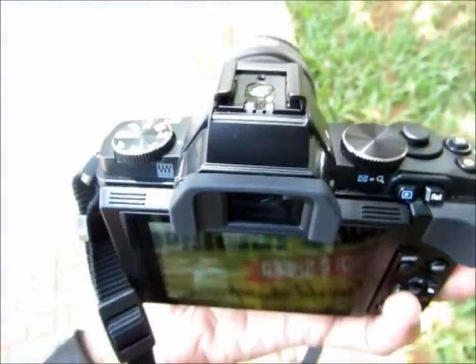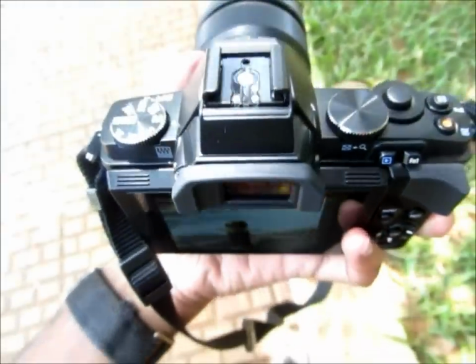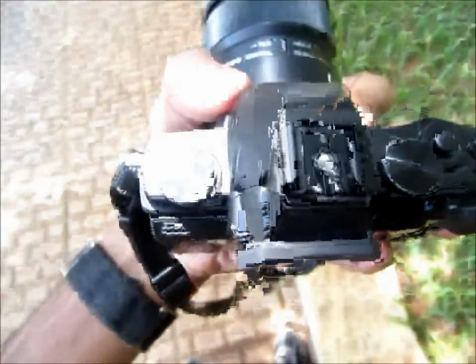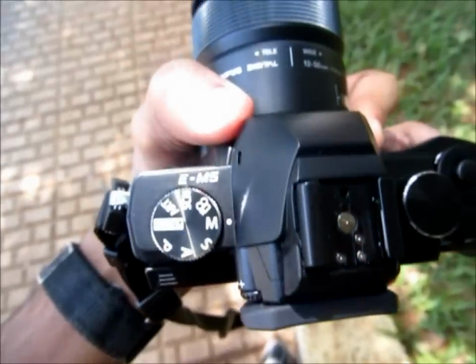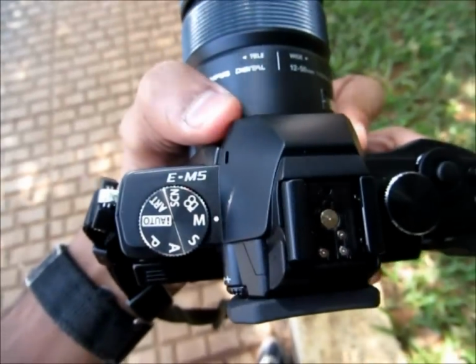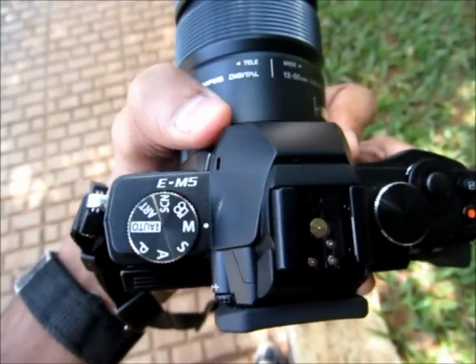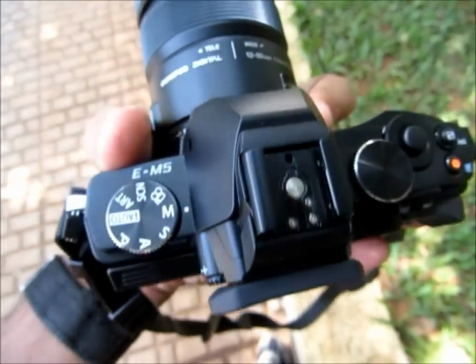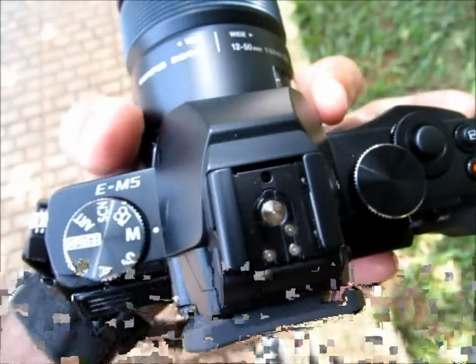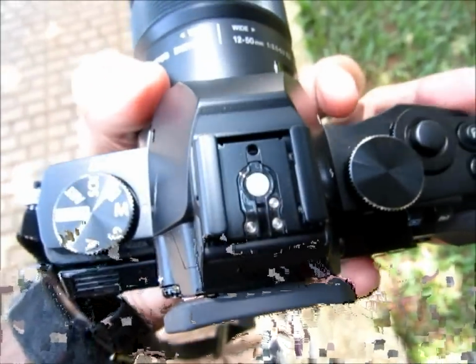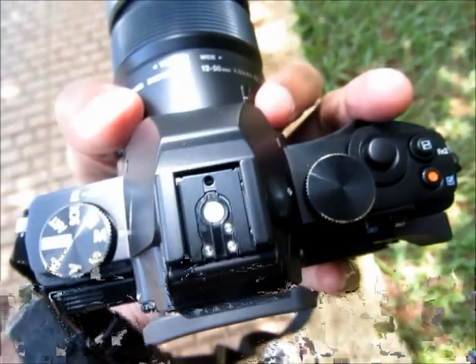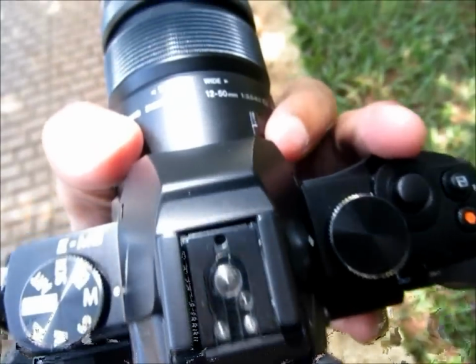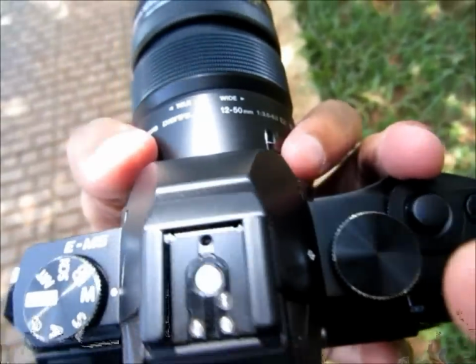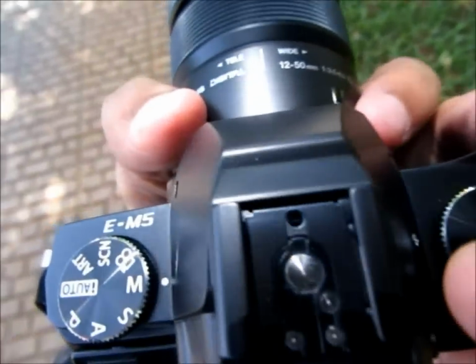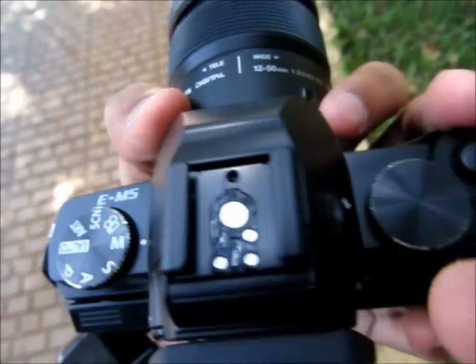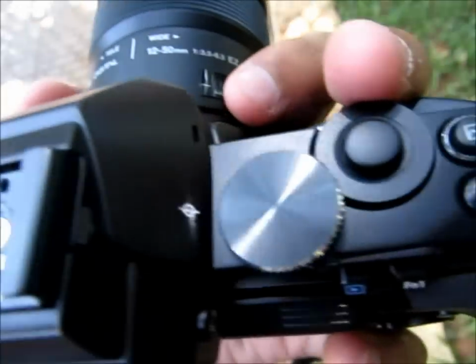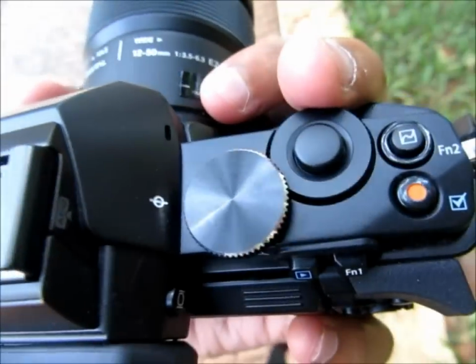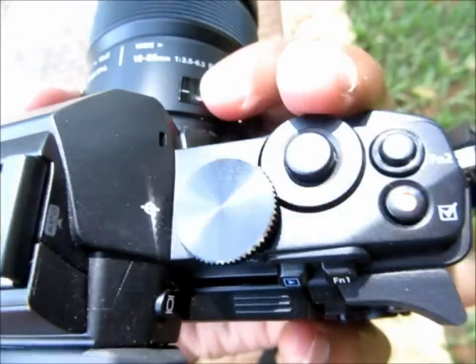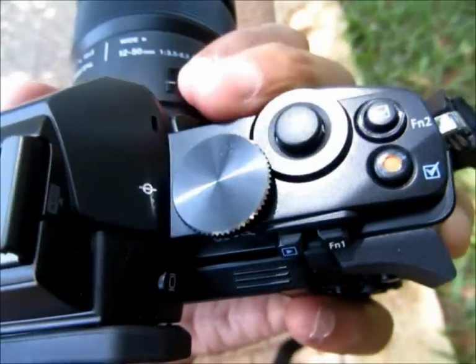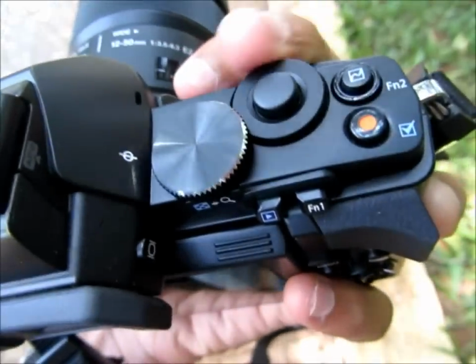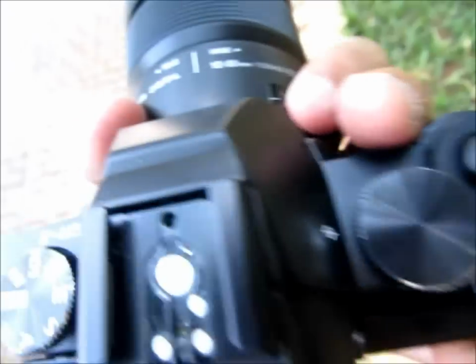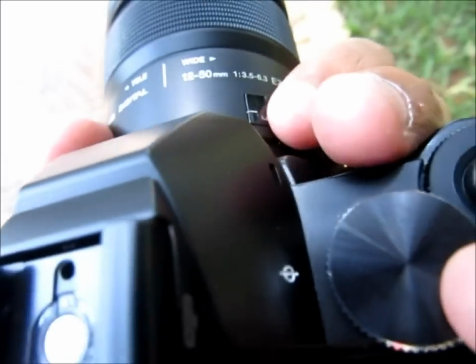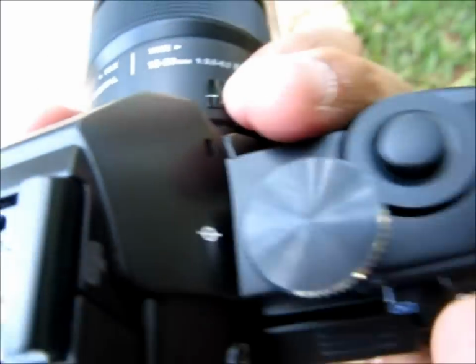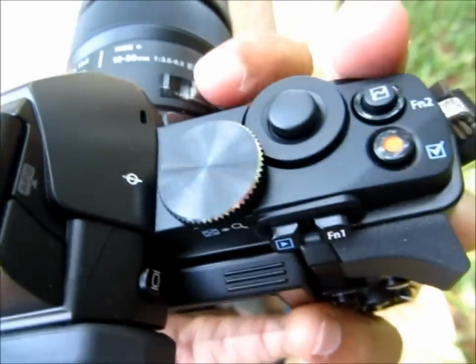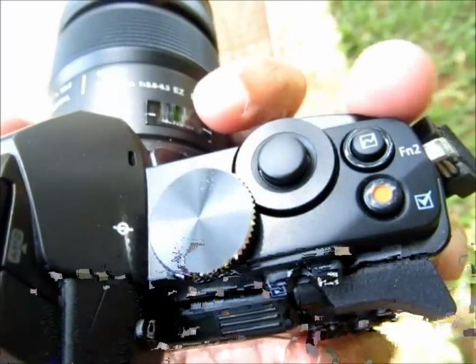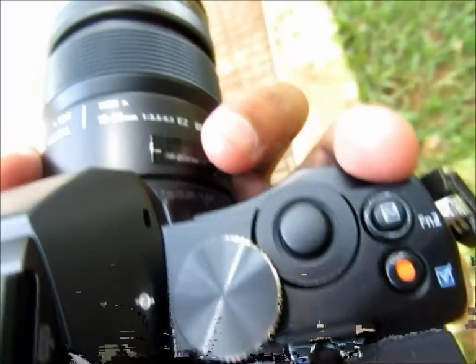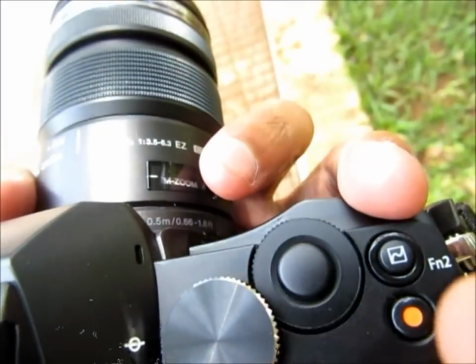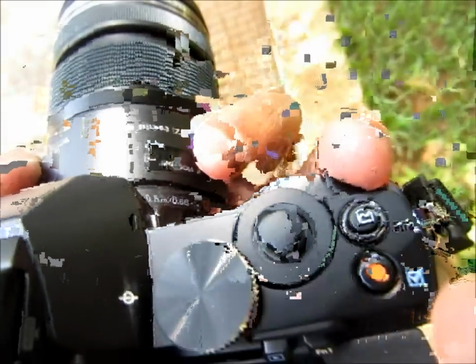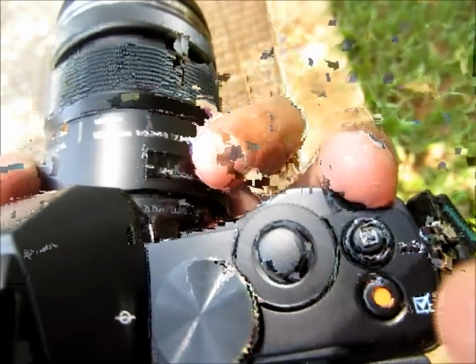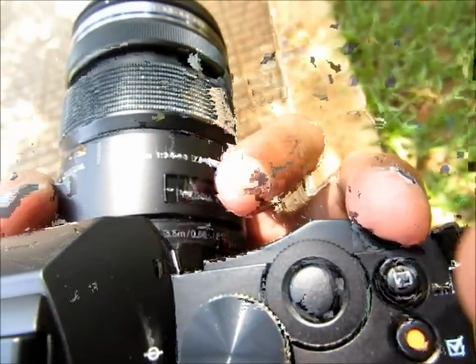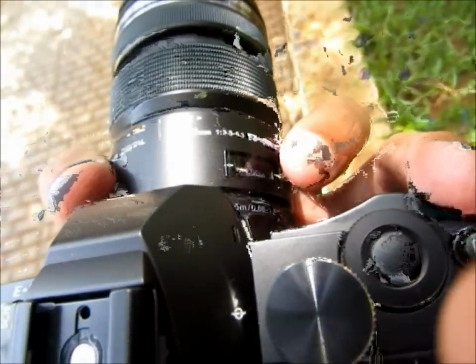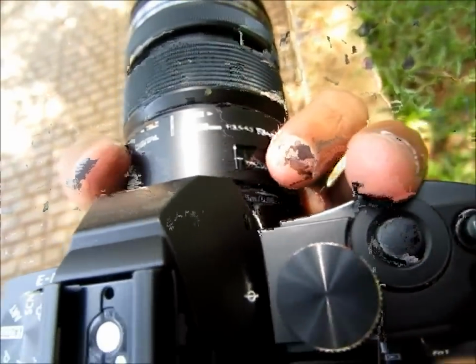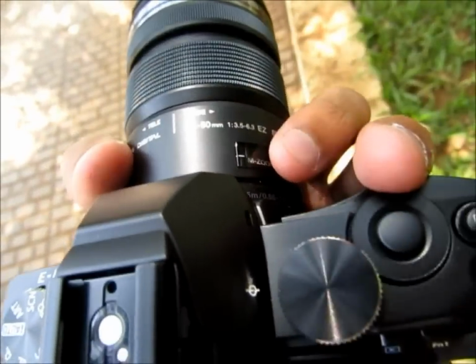Coming on the top, you have the mode dial on the left-hand side and two rotary dials — this one rotates as well as this one. You also have buttons like RECORD, FN2, and the shutter button.